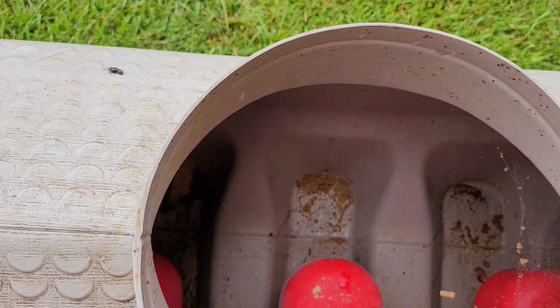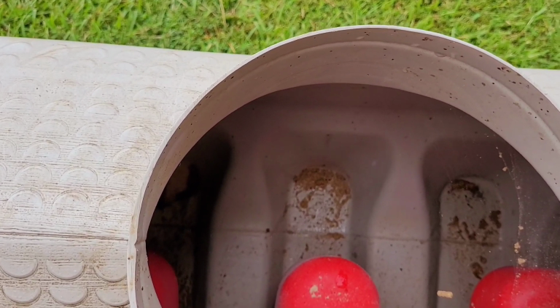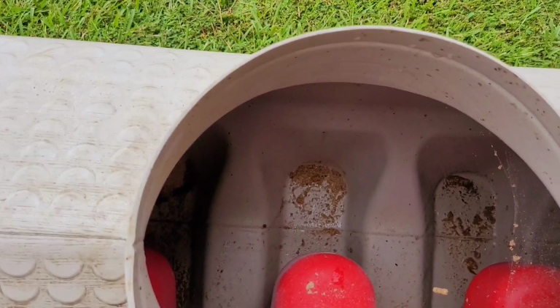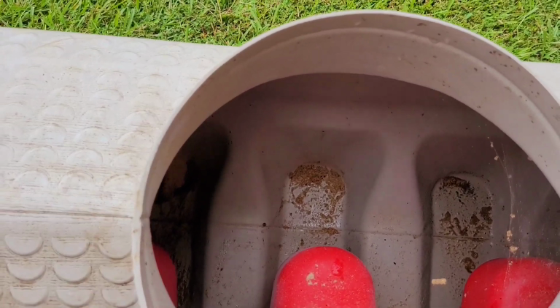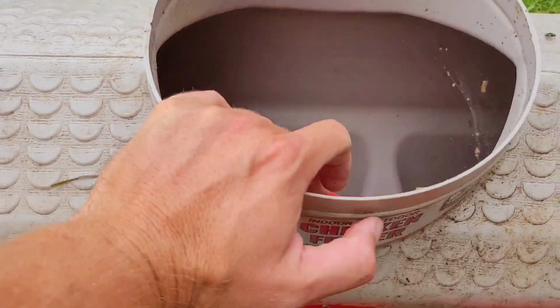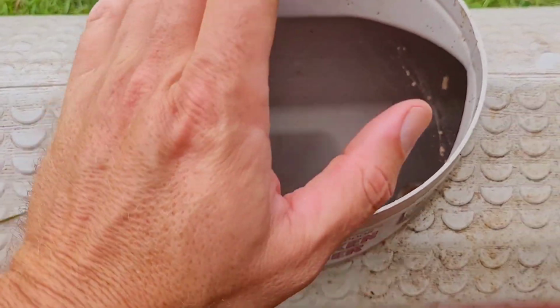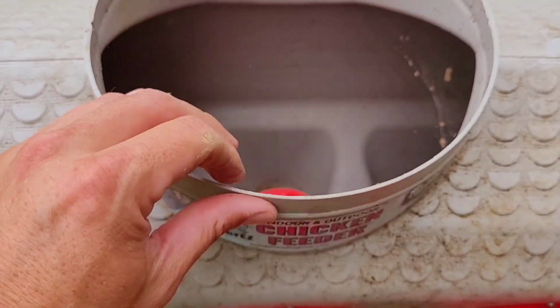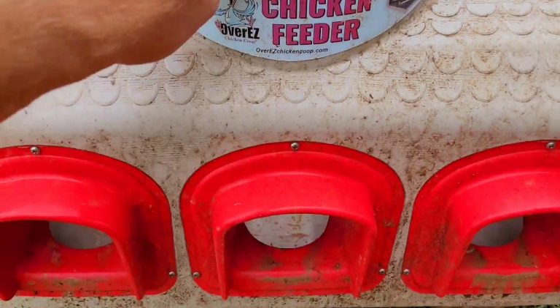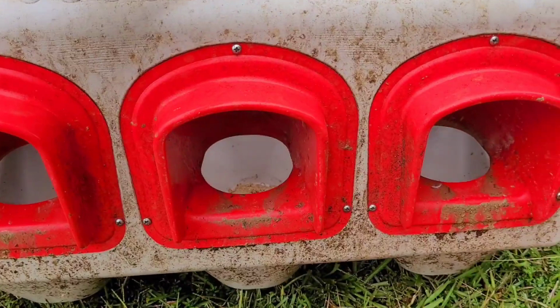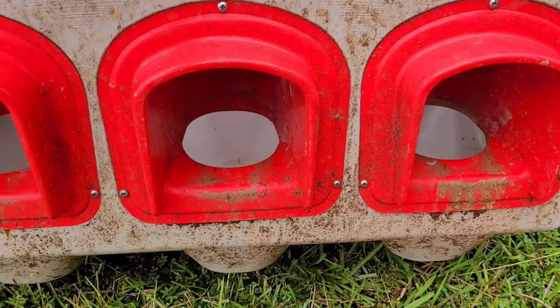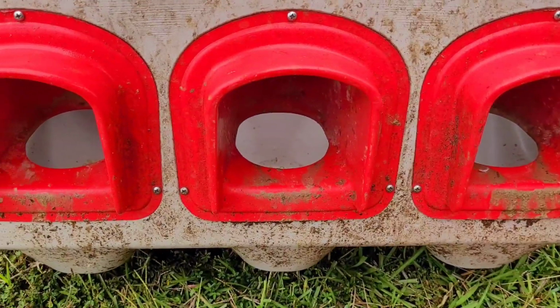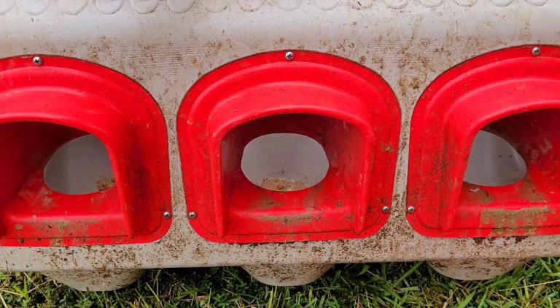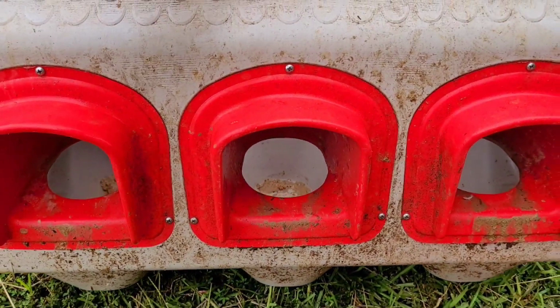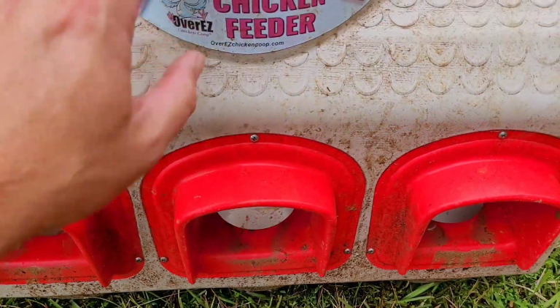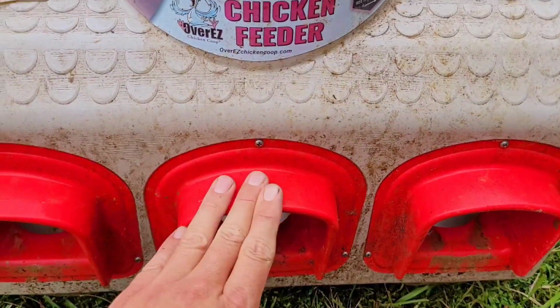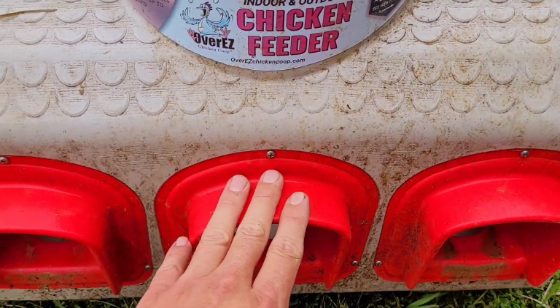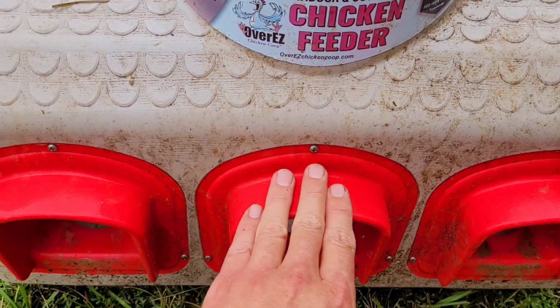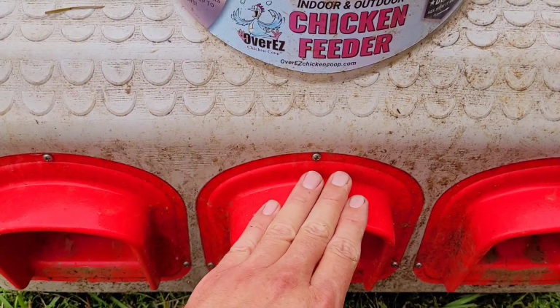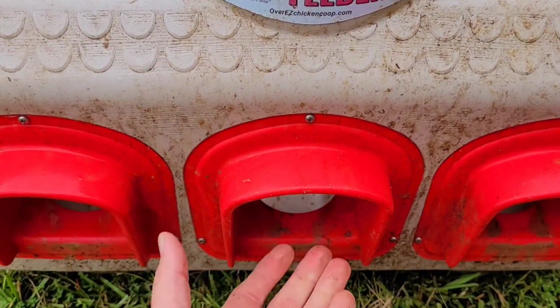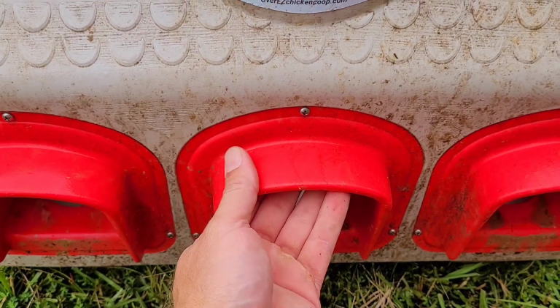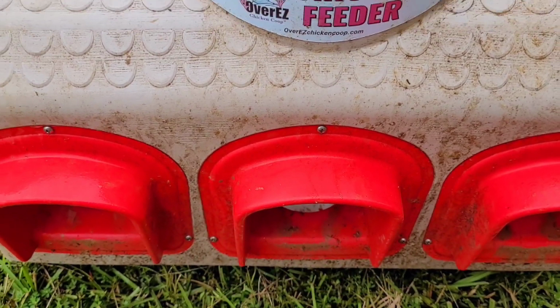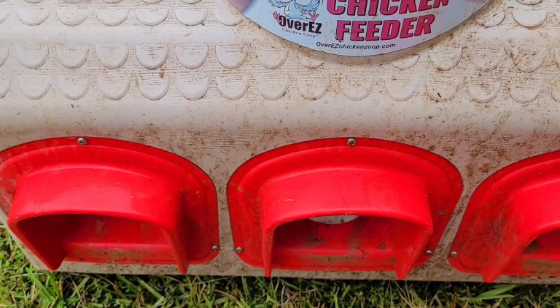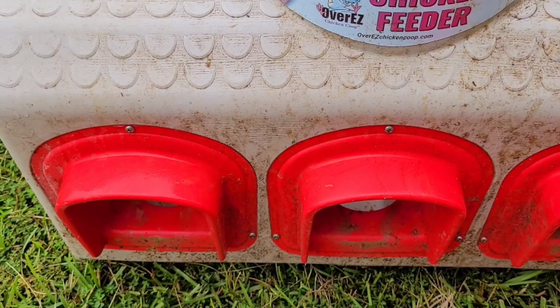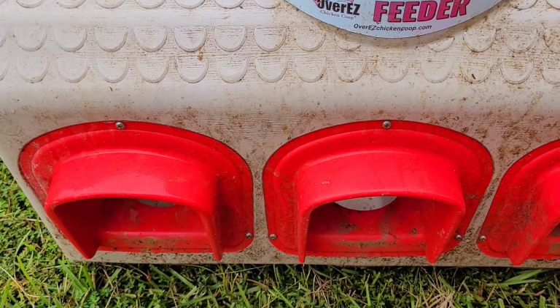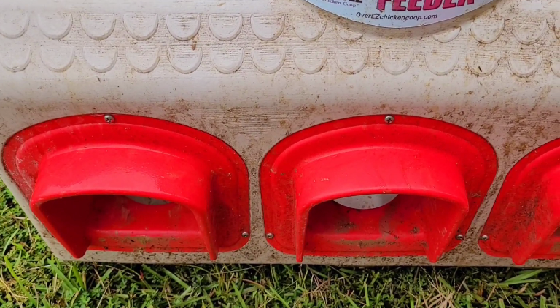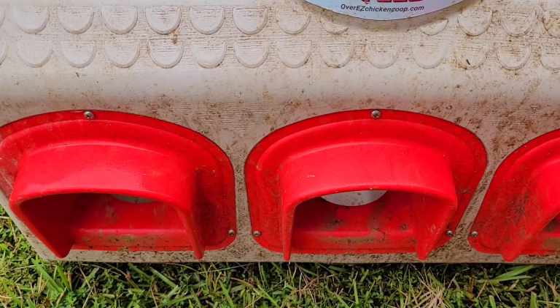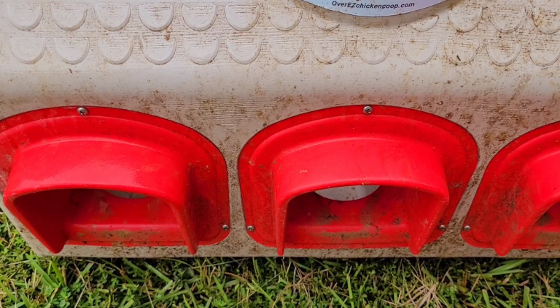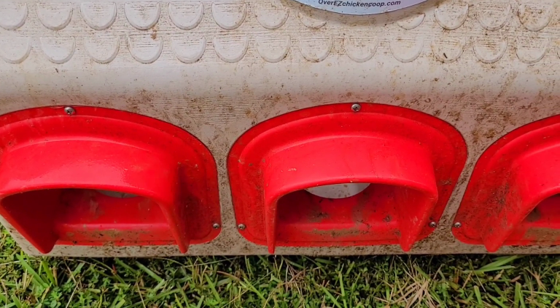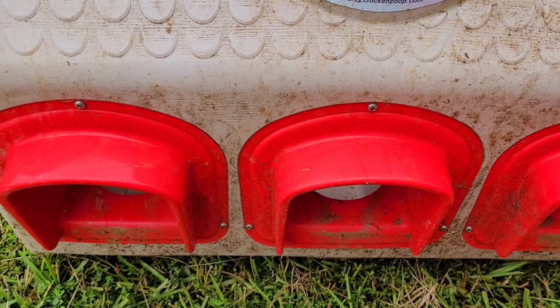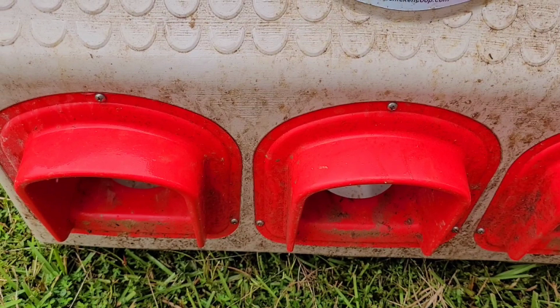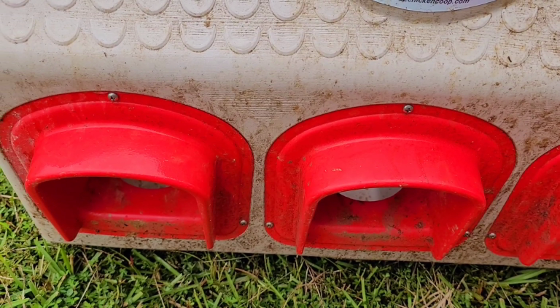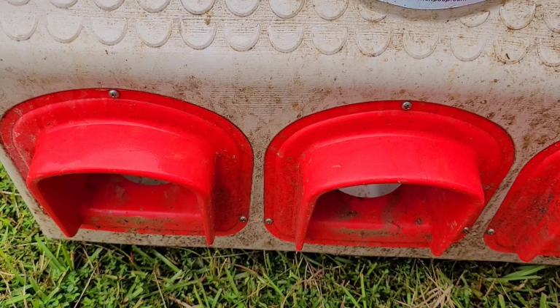The trough is lower than where they stick their heads, so the feed can continue to go down and they can get to it. It also has this awesome lip right here on the front, and that's been keeping the rainwater out — it's done a great job of that.